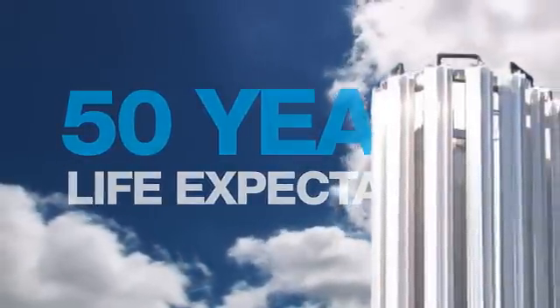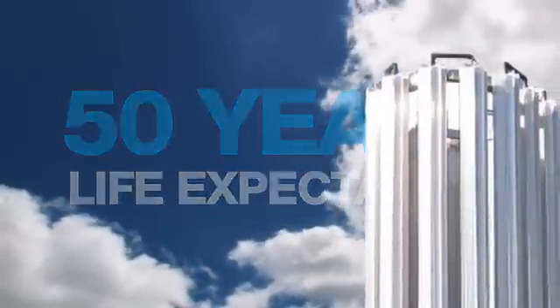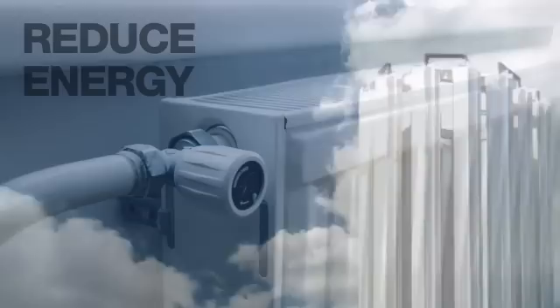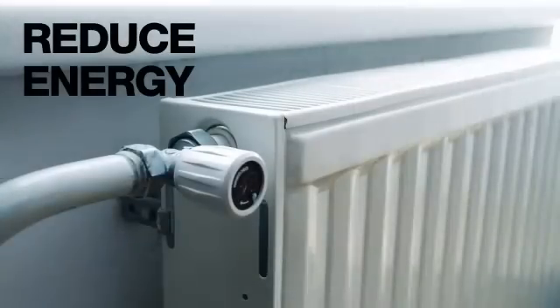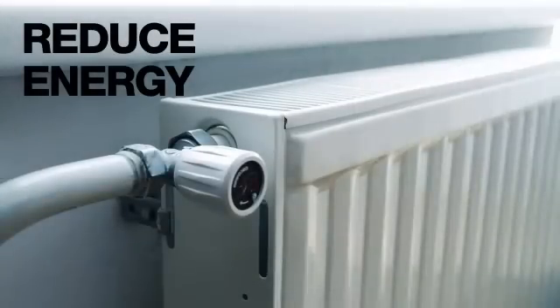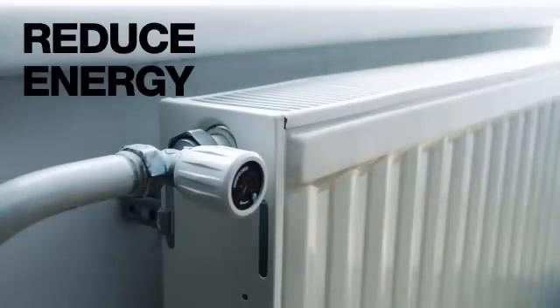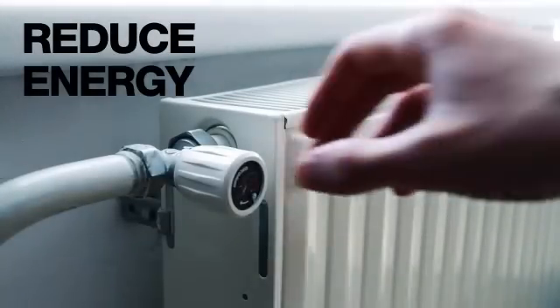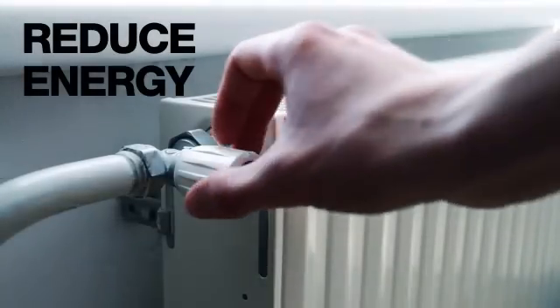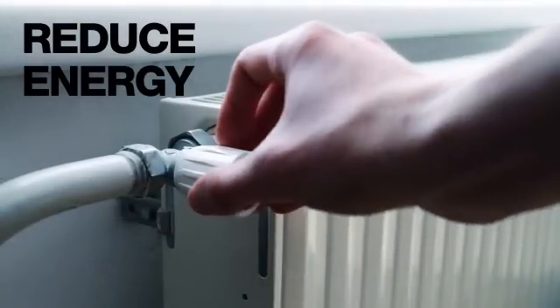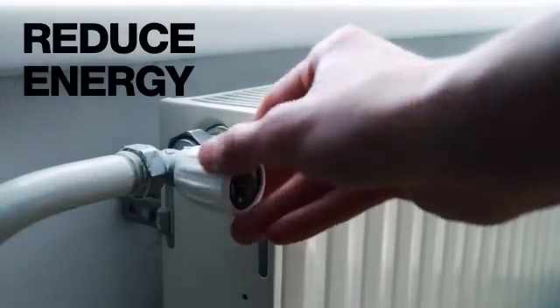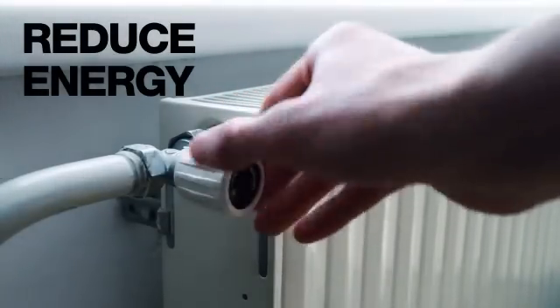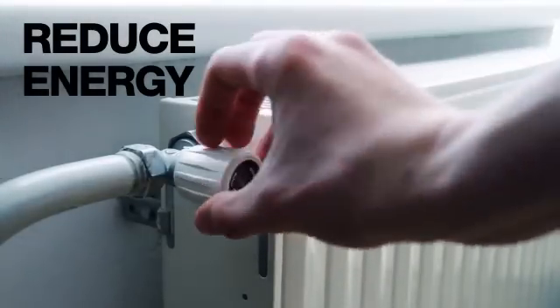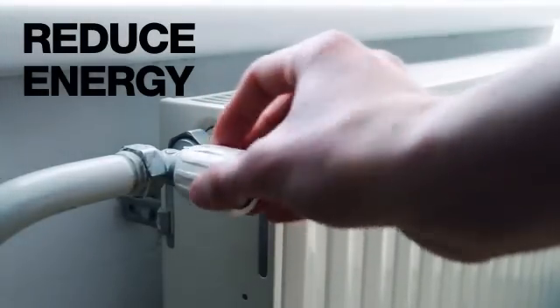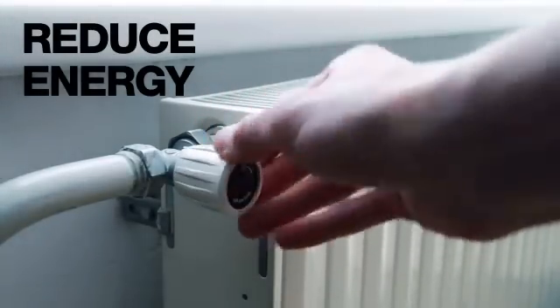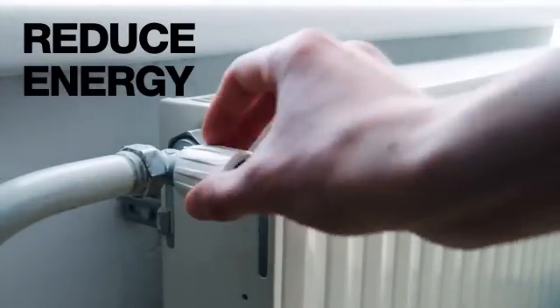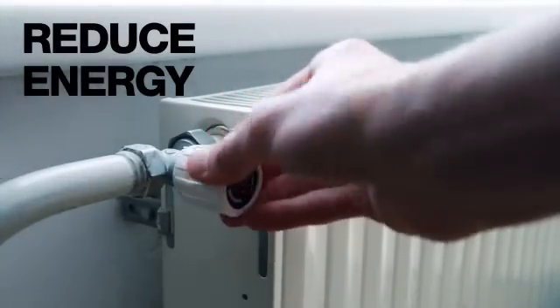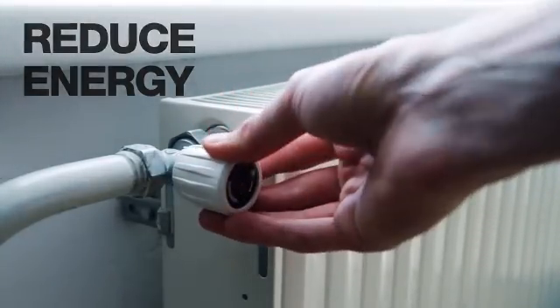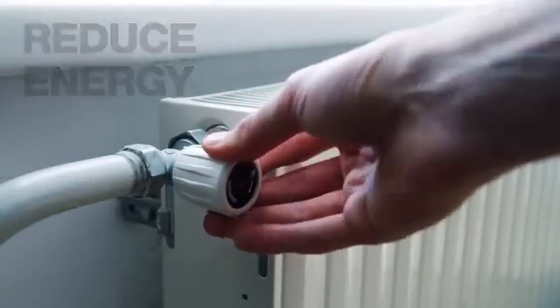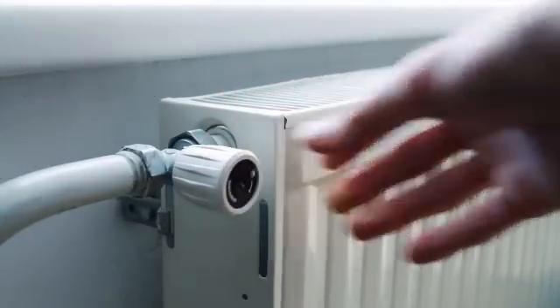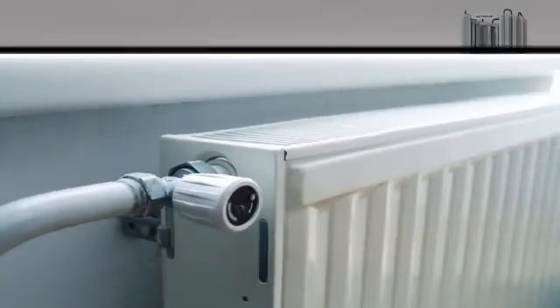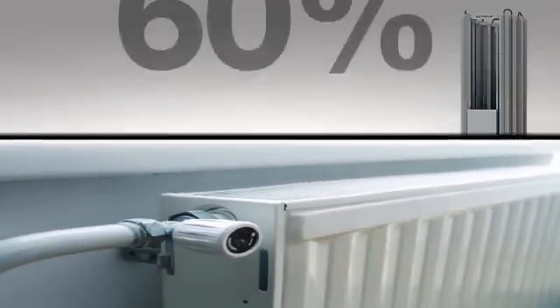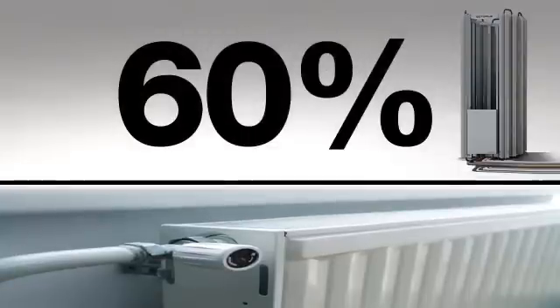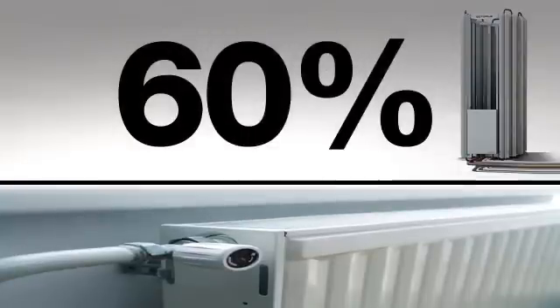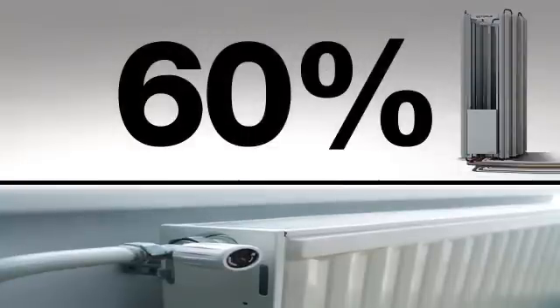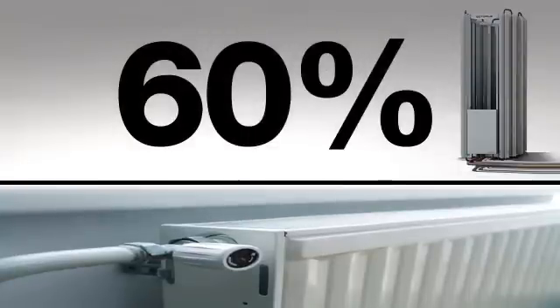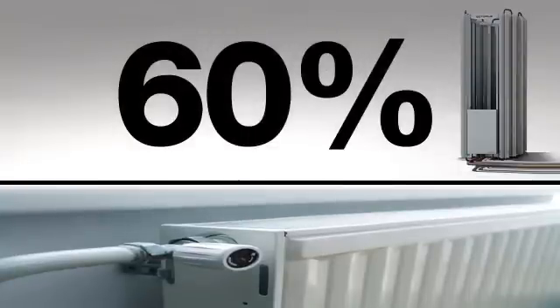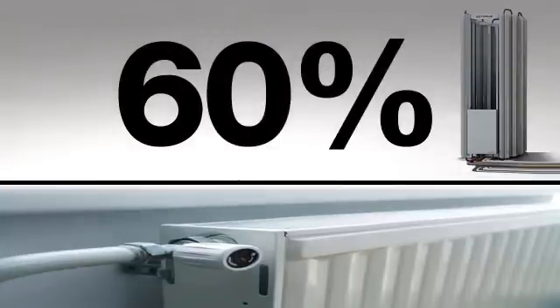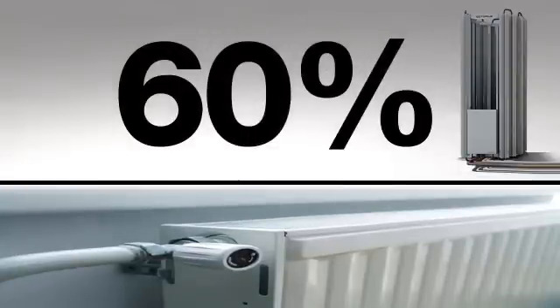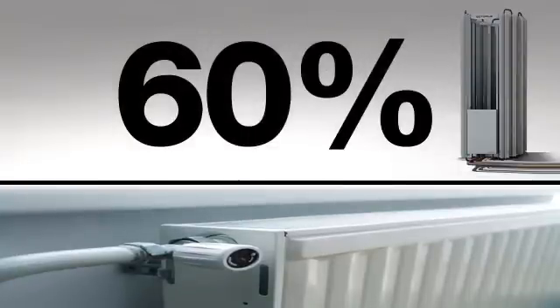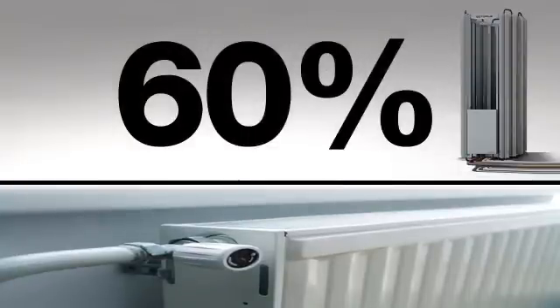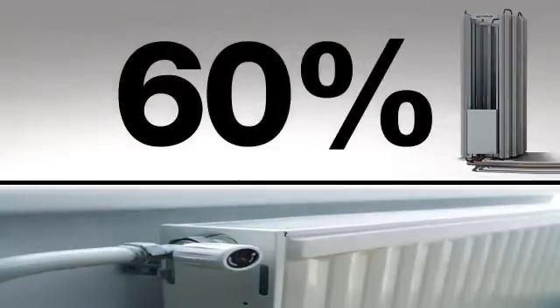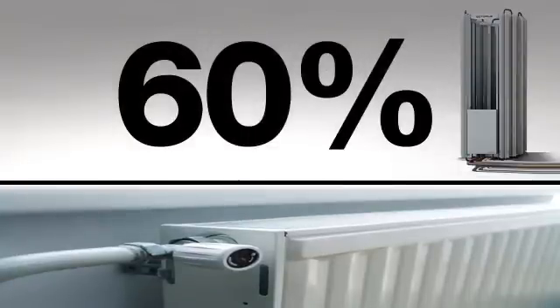Though it cannot entirely replace the home or building's heating system, the Ice Stick can reduce energy usage by more than 60% when compared to oil-based heating systems.